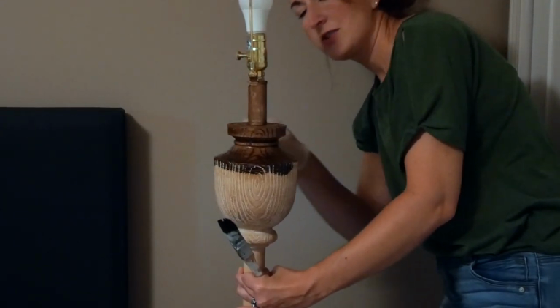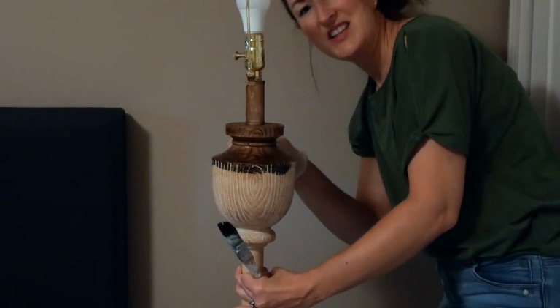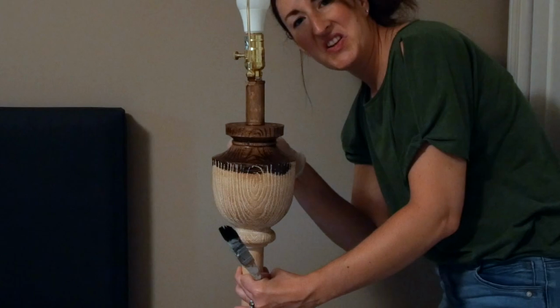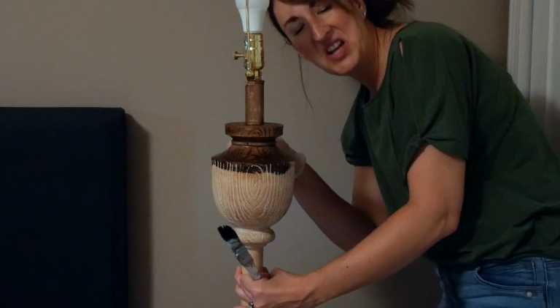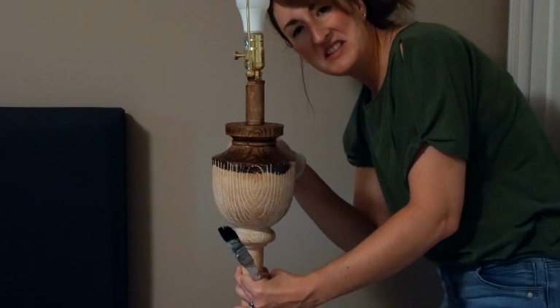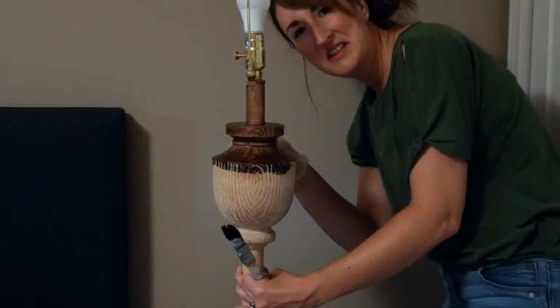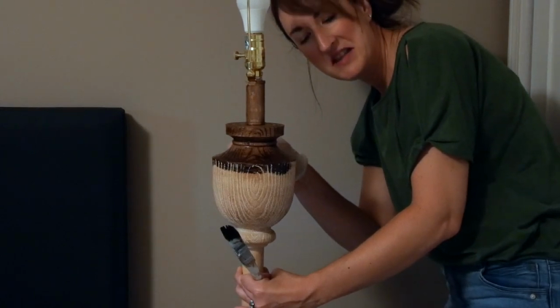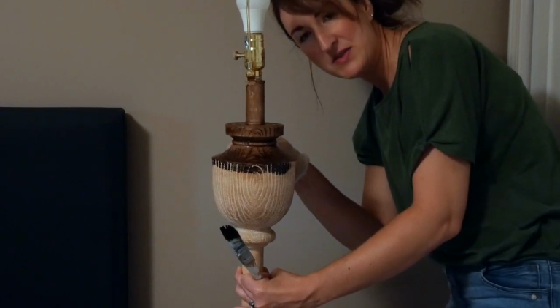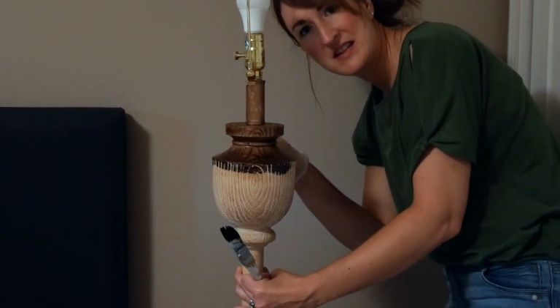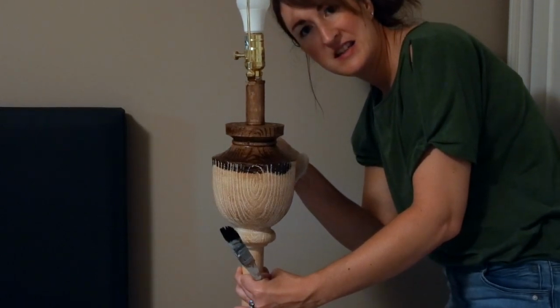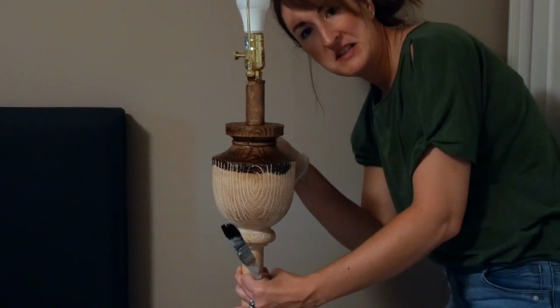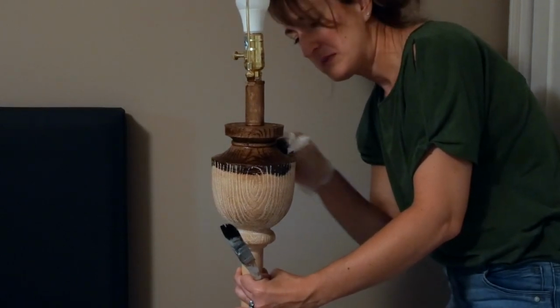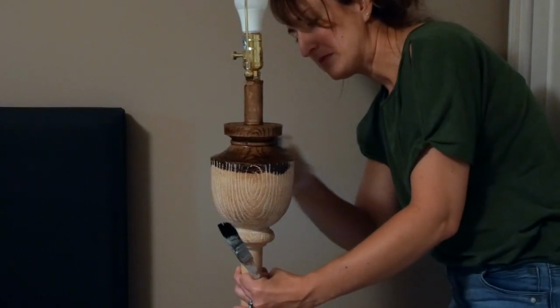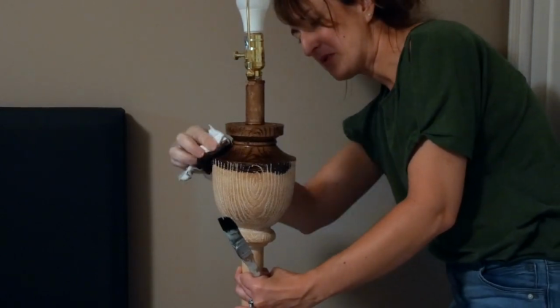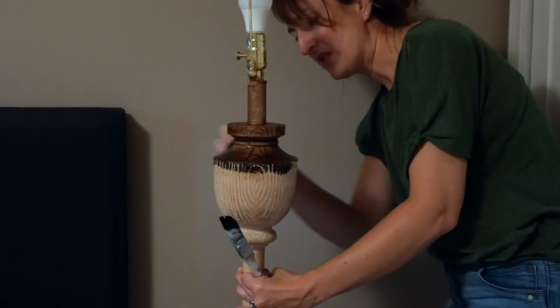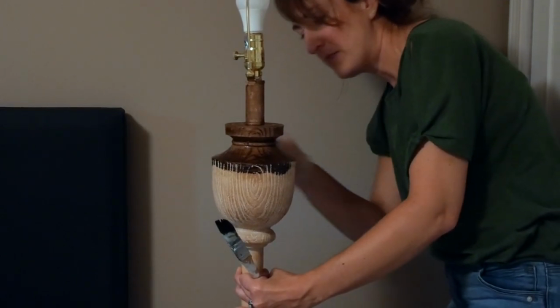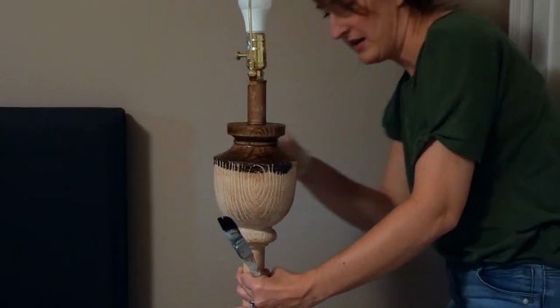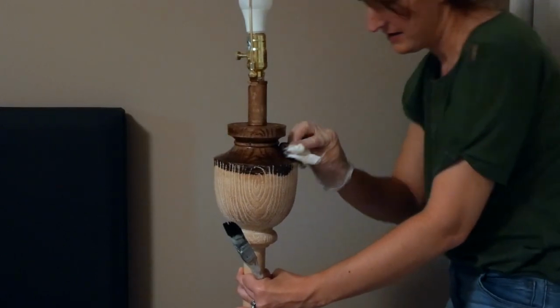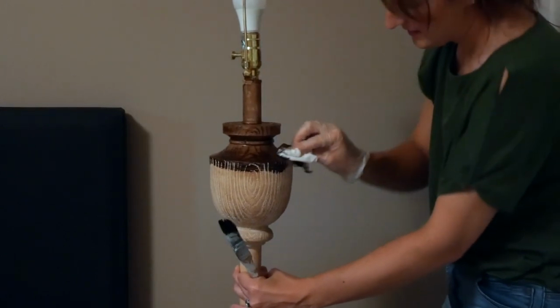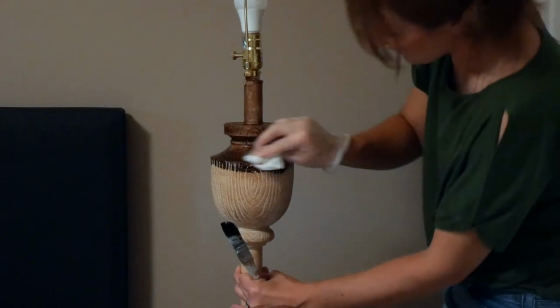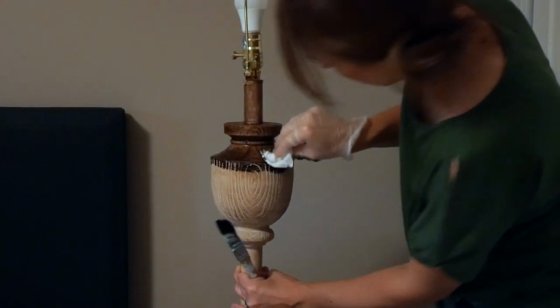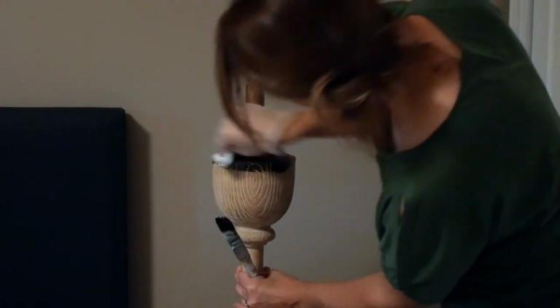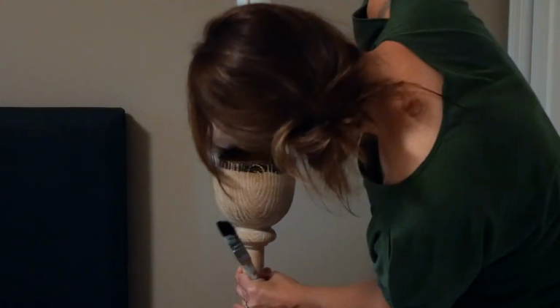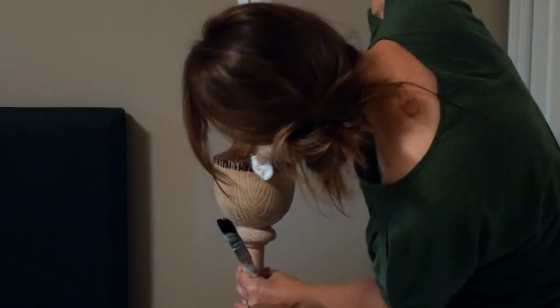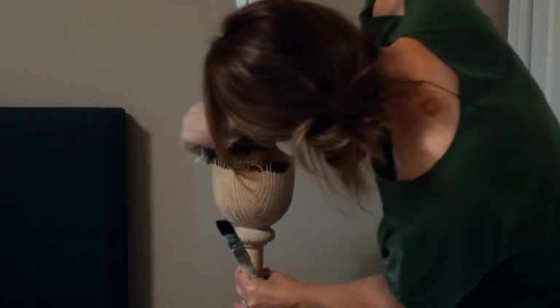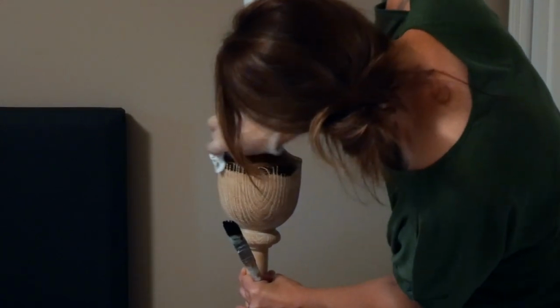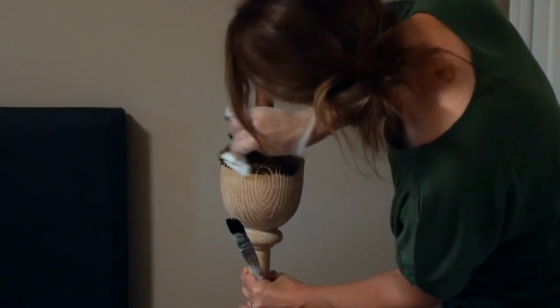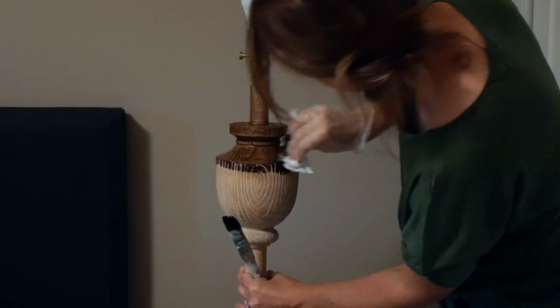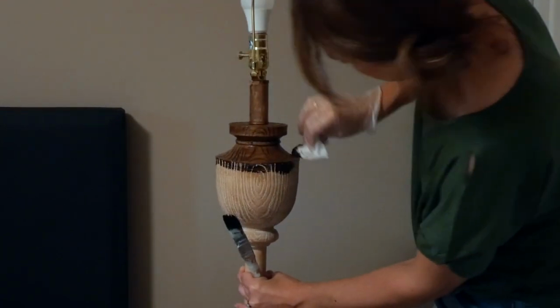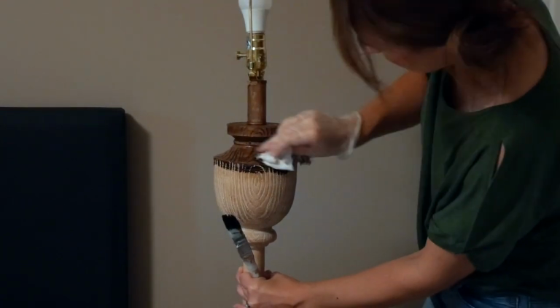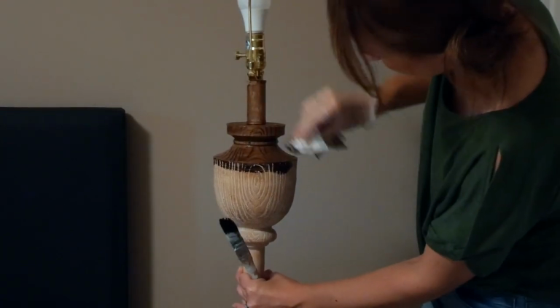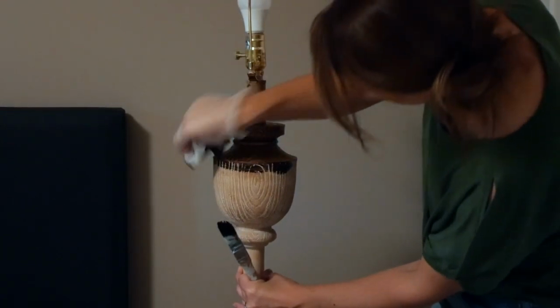I didn't even sand this or do anything to prepare it. Actually, I didn't even clean it. That was probably a poor choice, but it's working so we're calling it good.